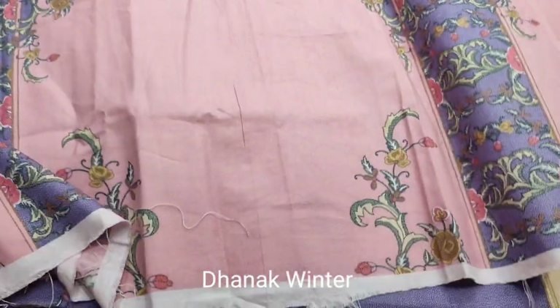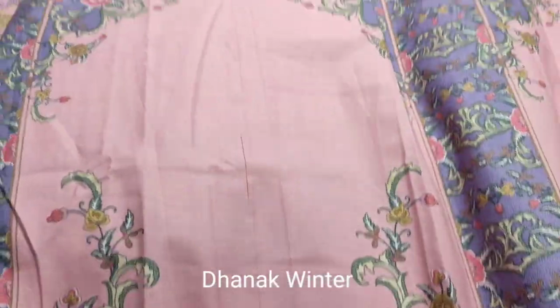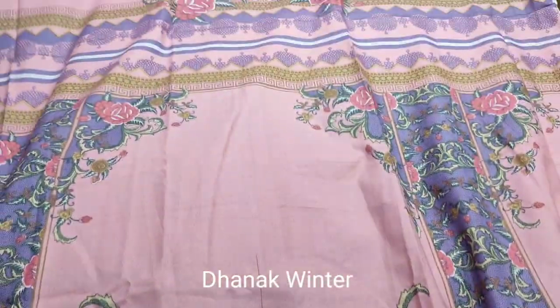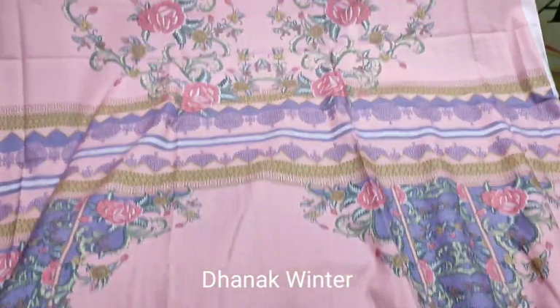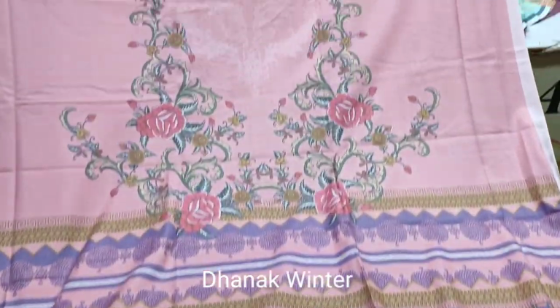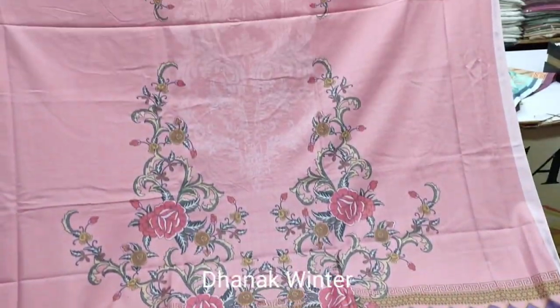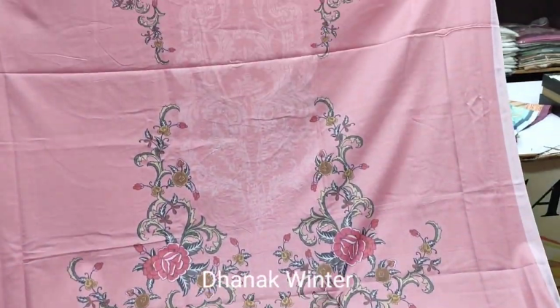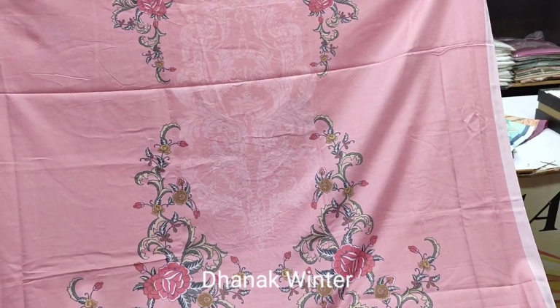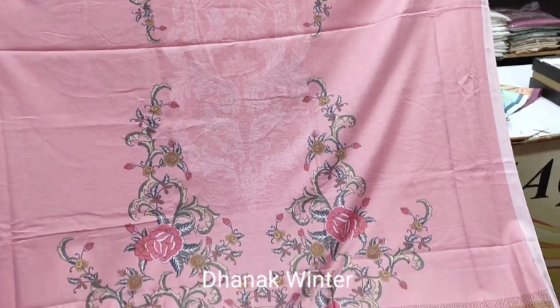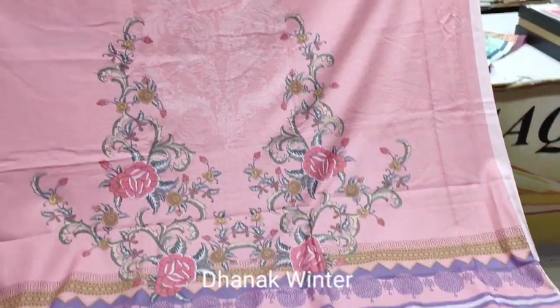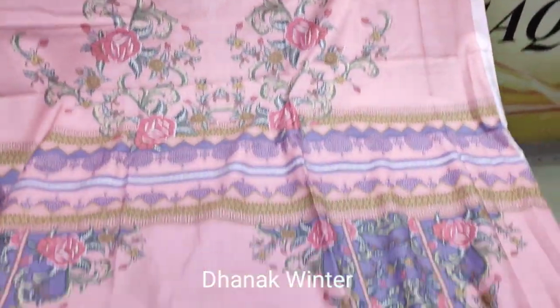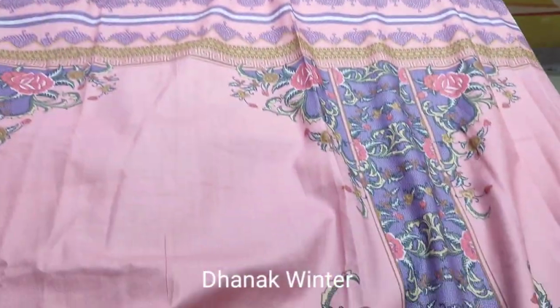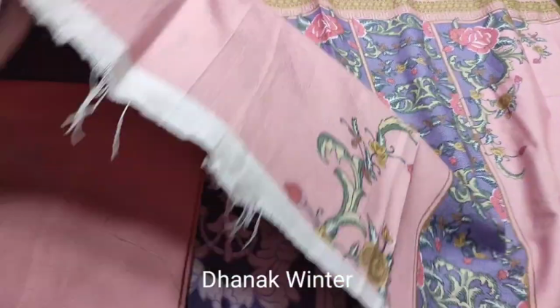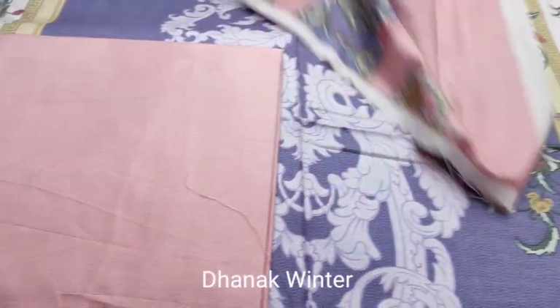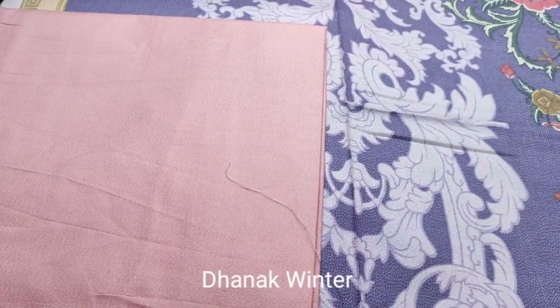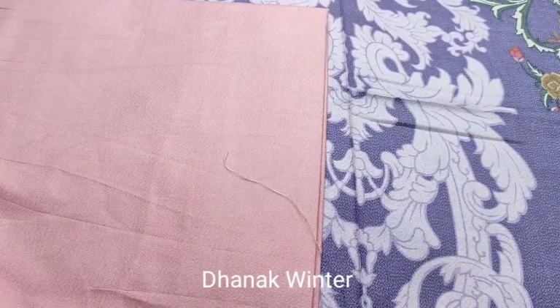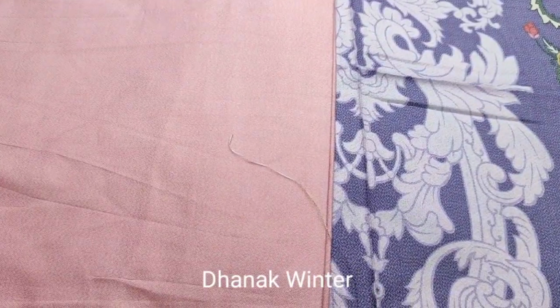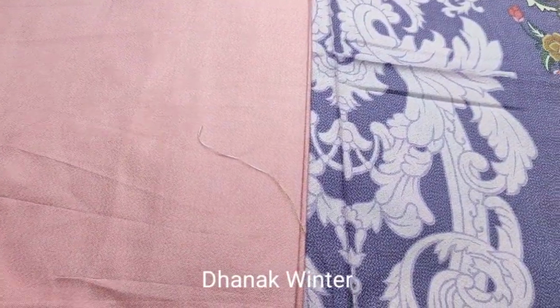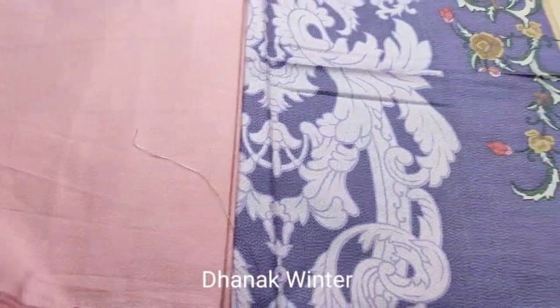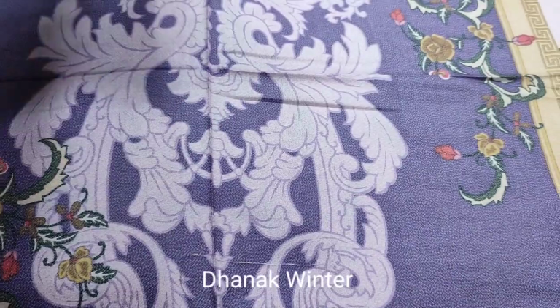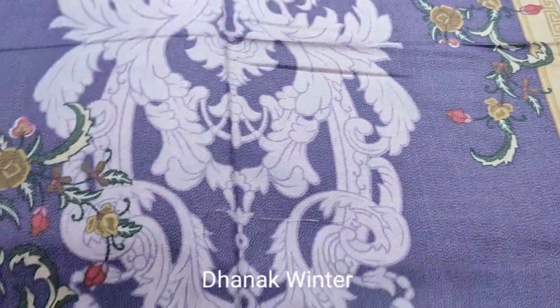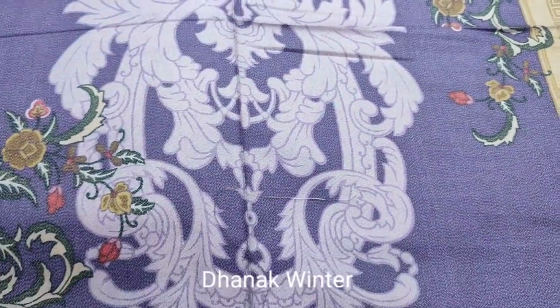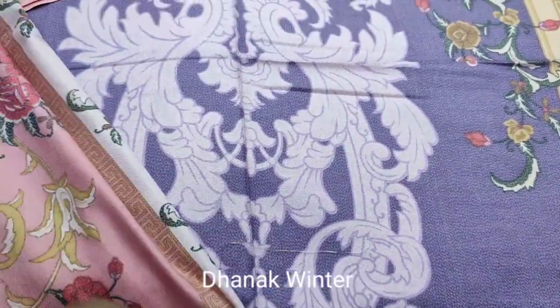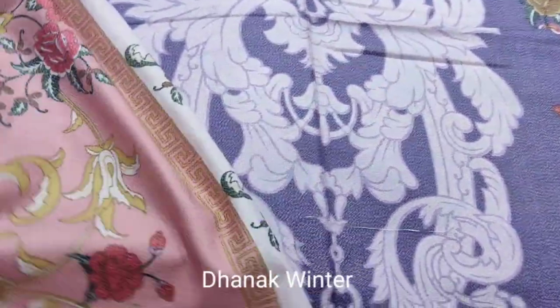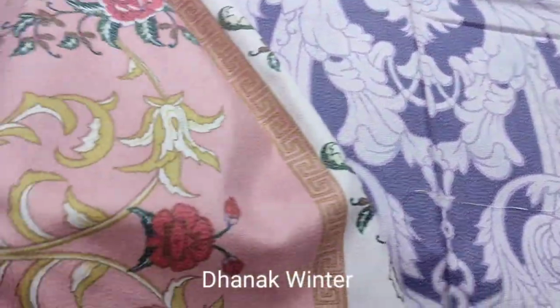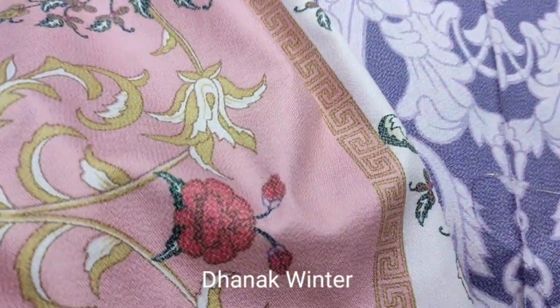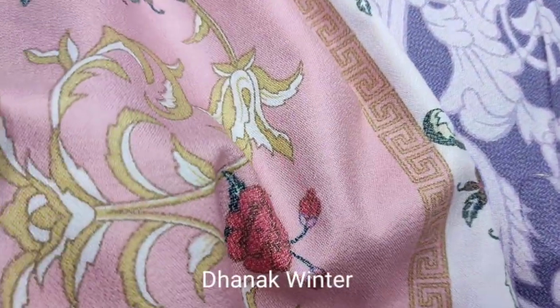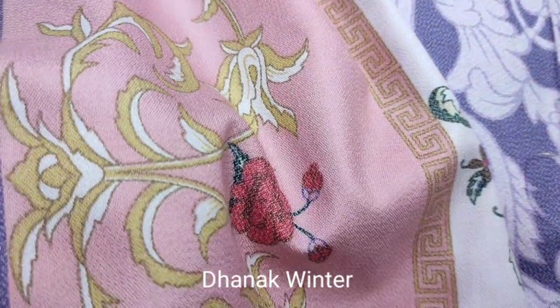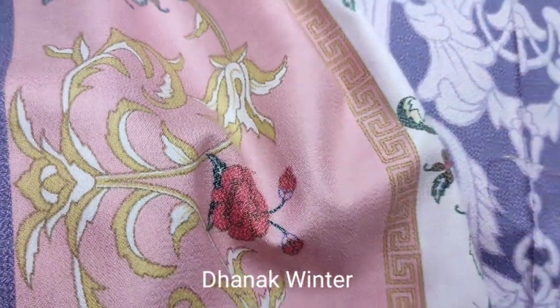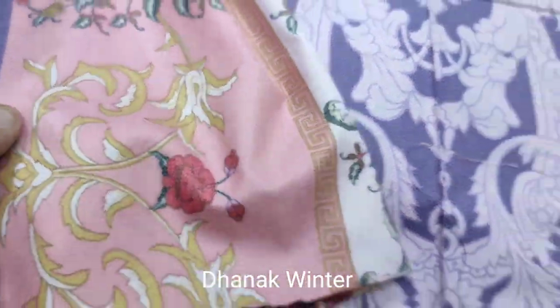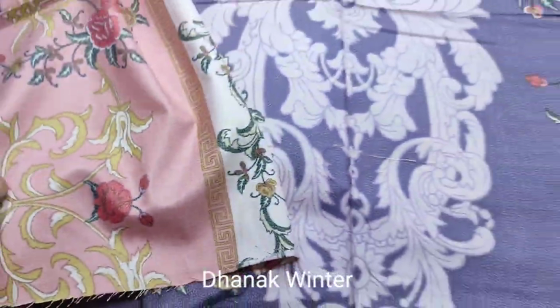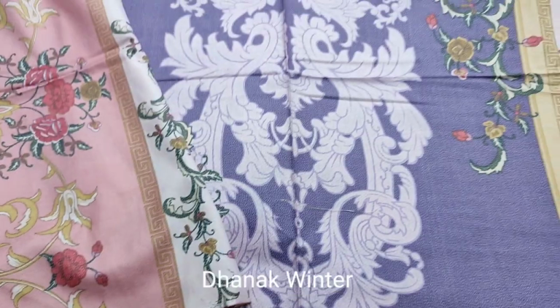This is printed sleeves. This is printed on the back. Print trouser. Shawl style.